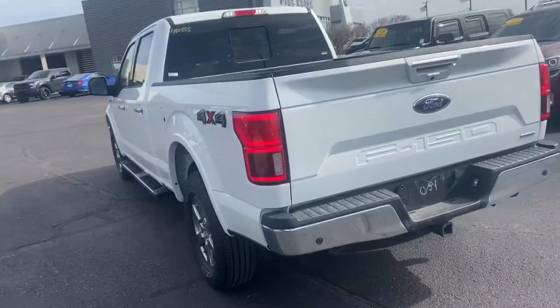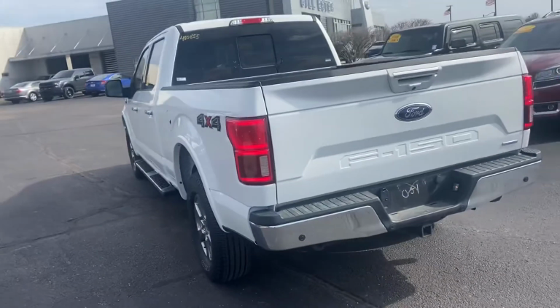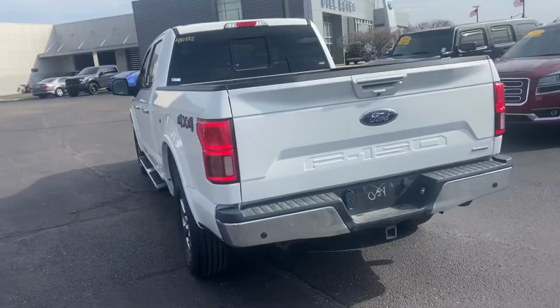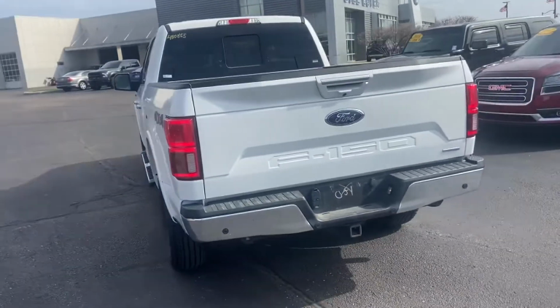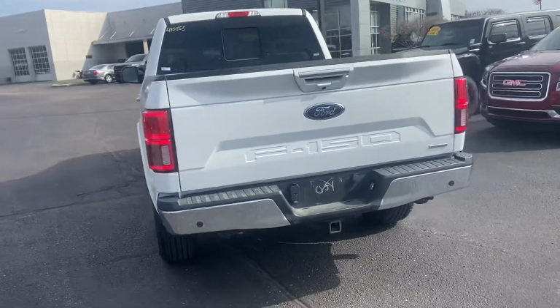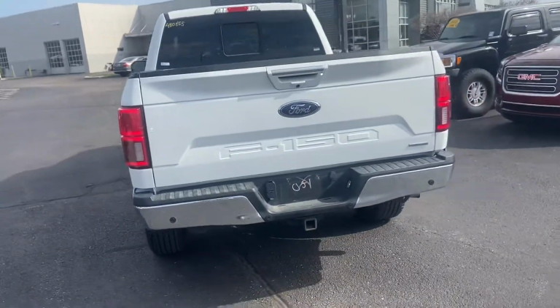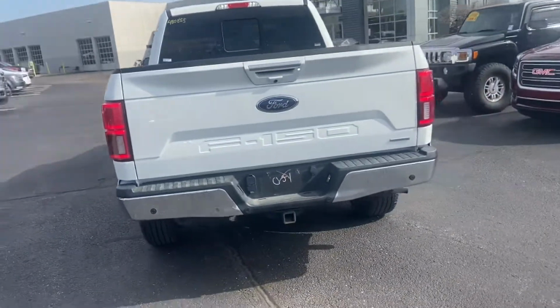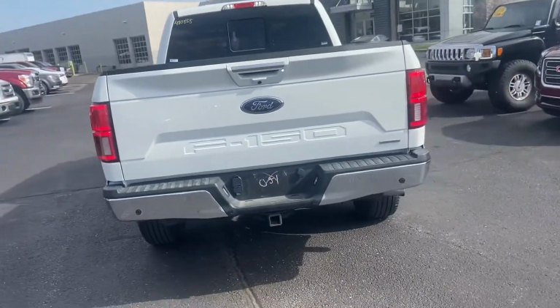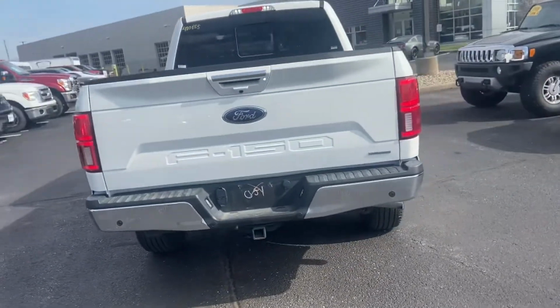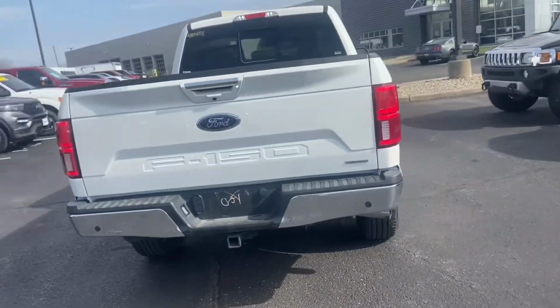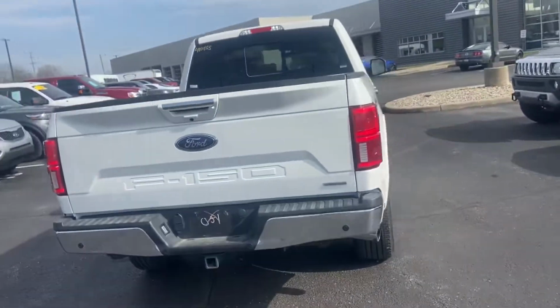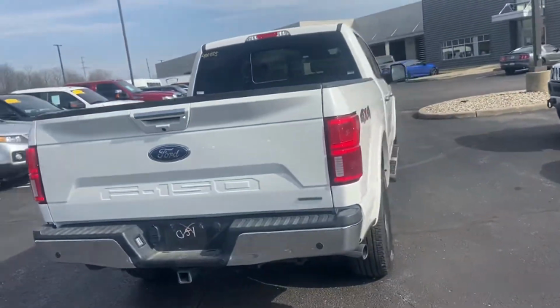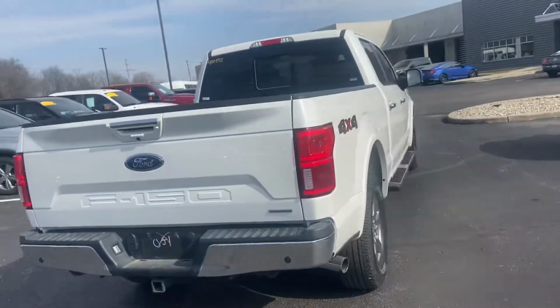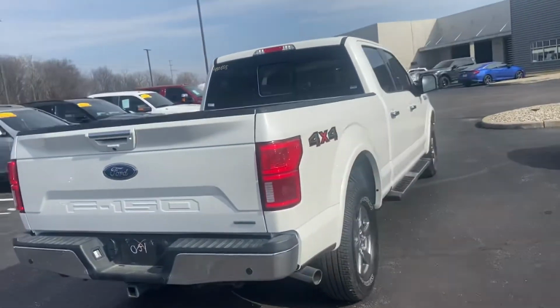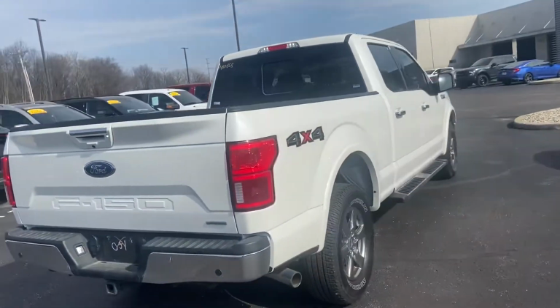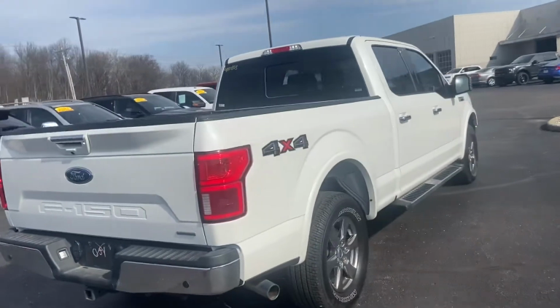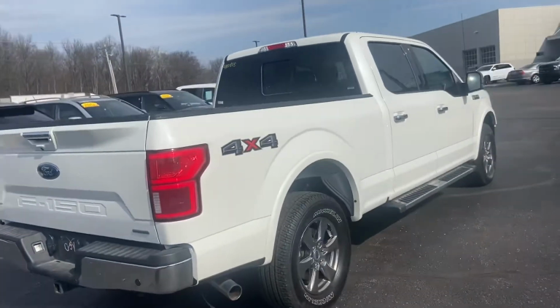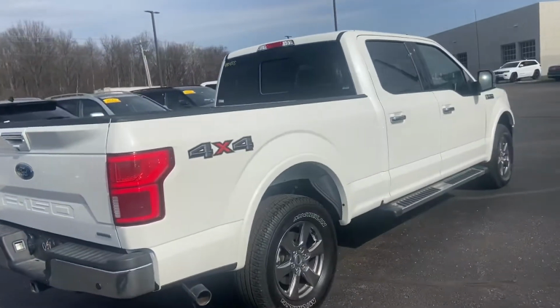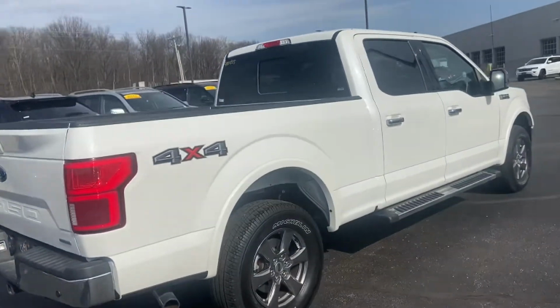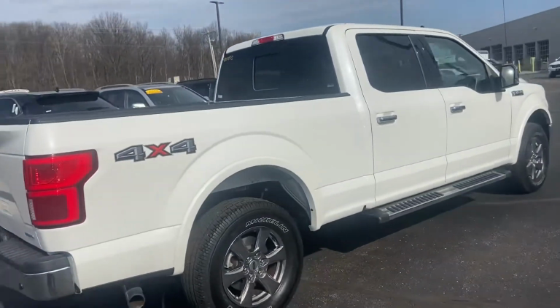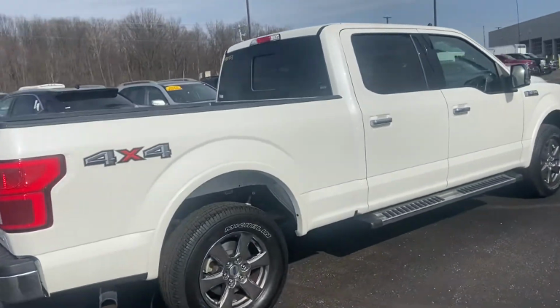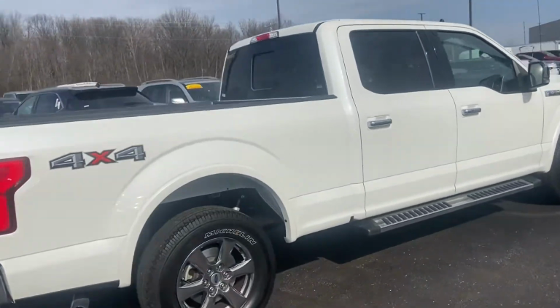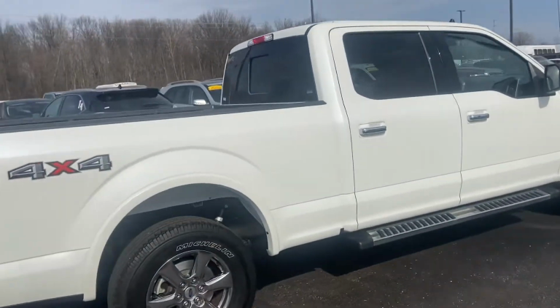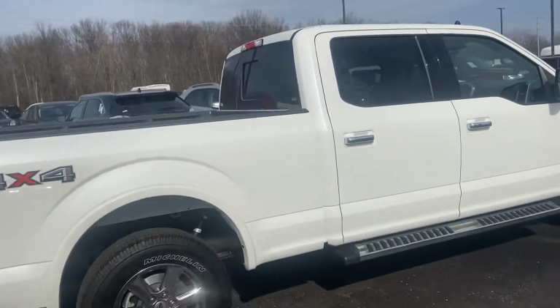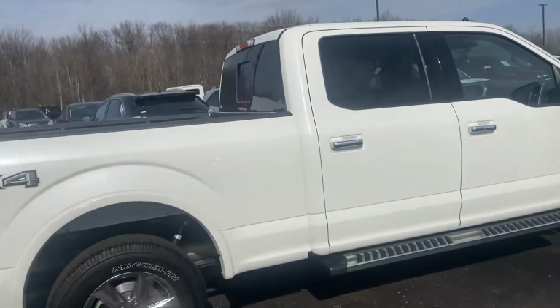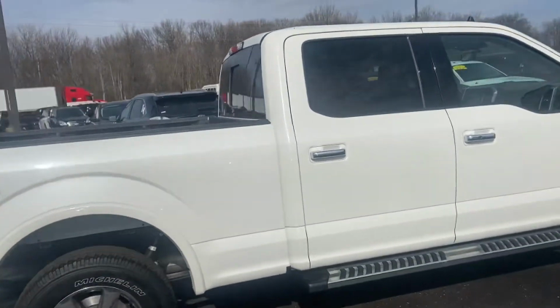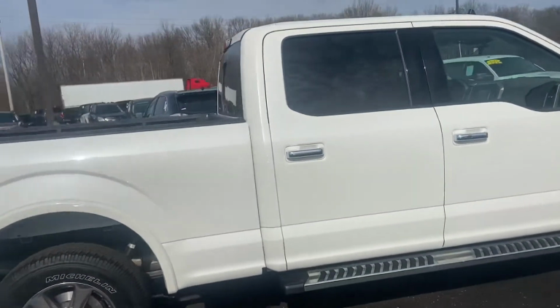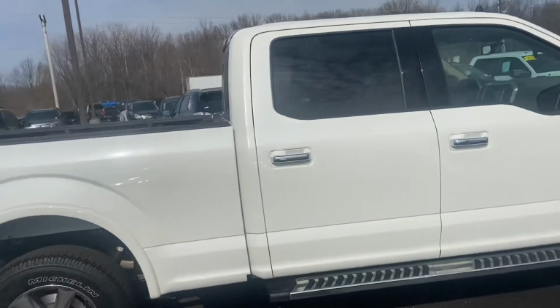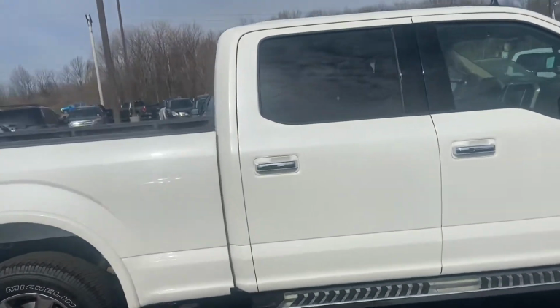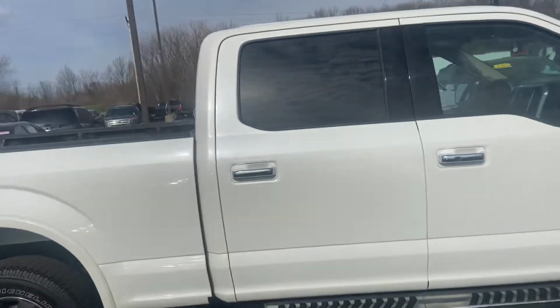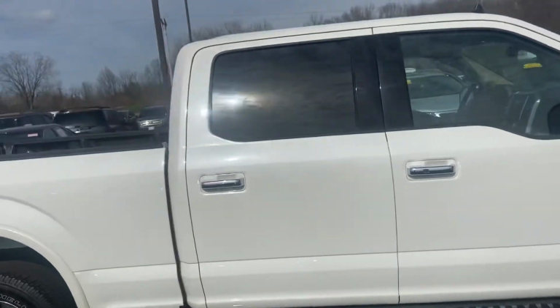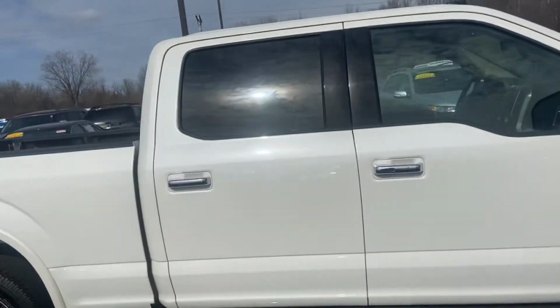This has a spray-in bed liner, there's your tow hitch, six and a half foot bed — just a gorgeous truck.